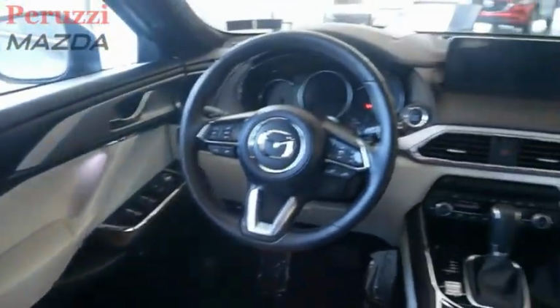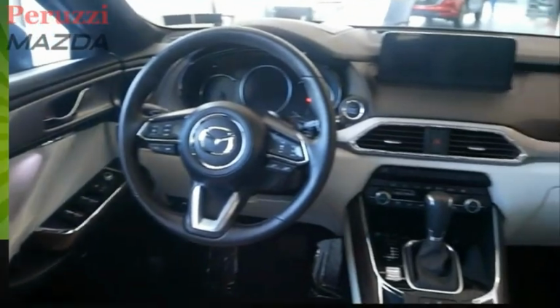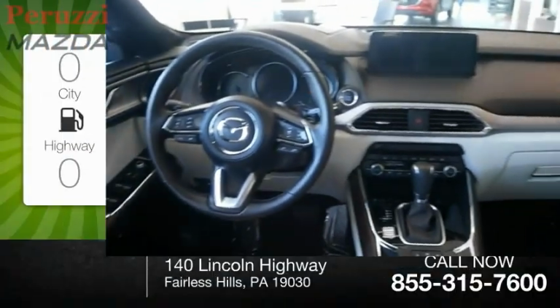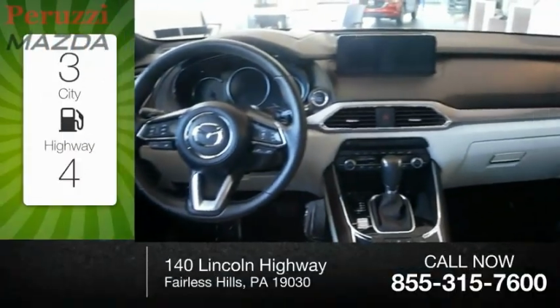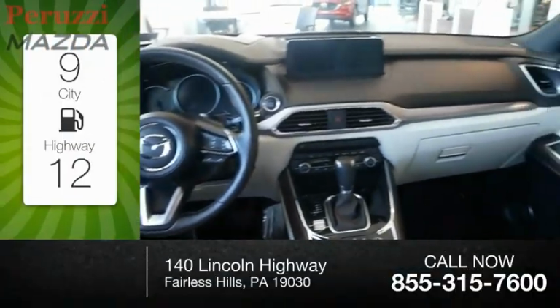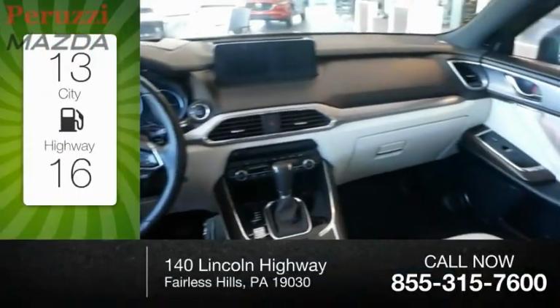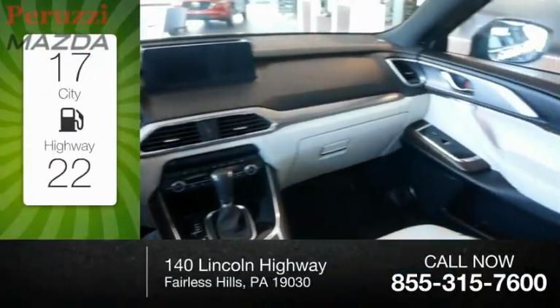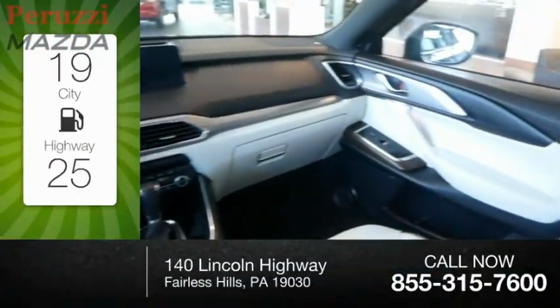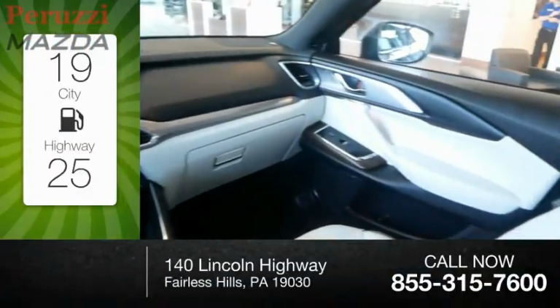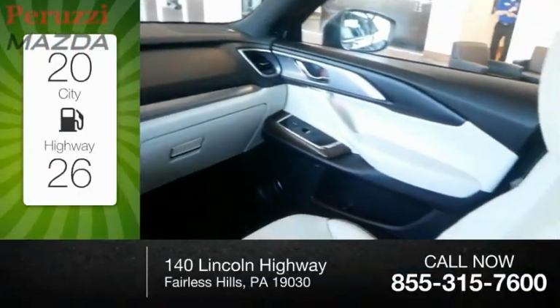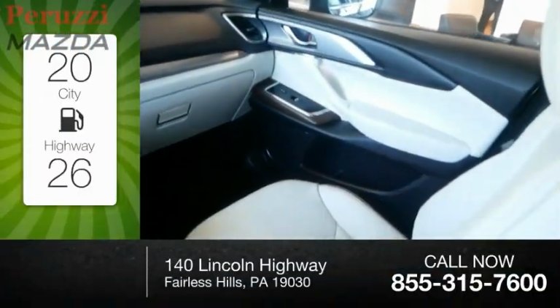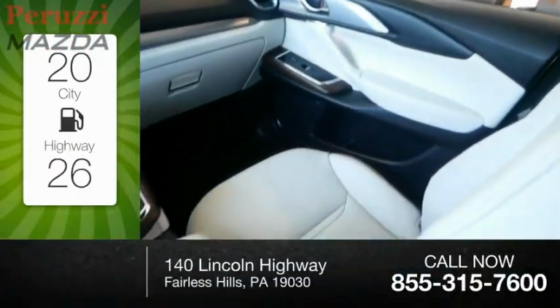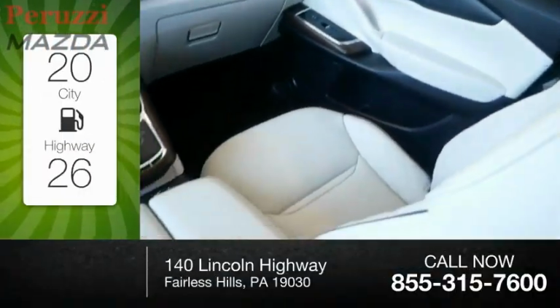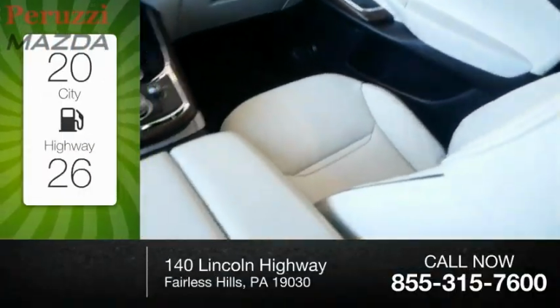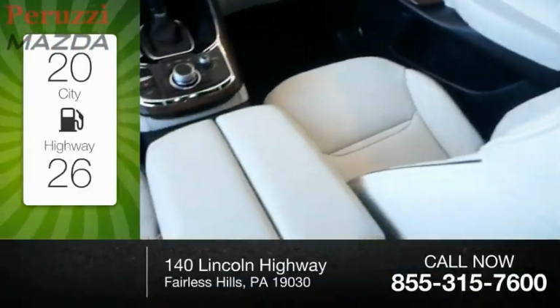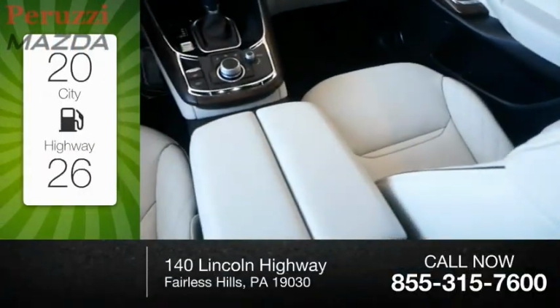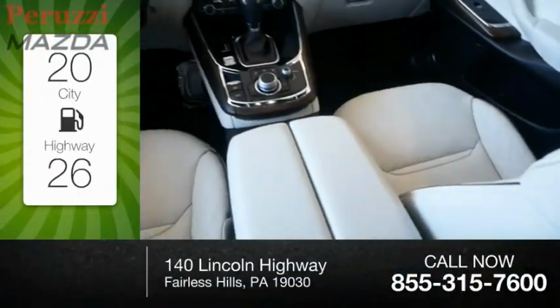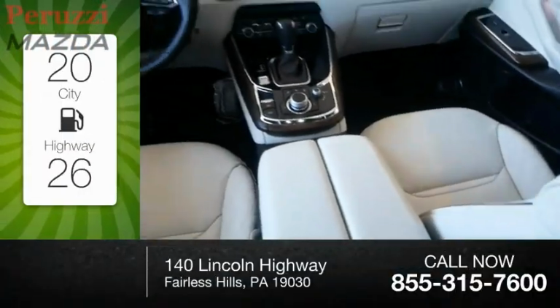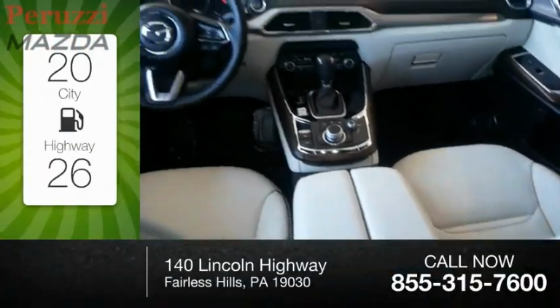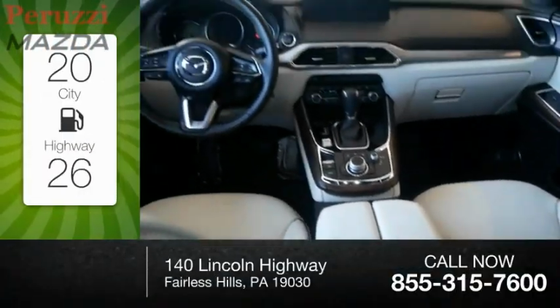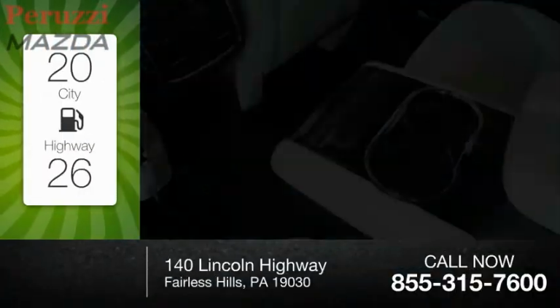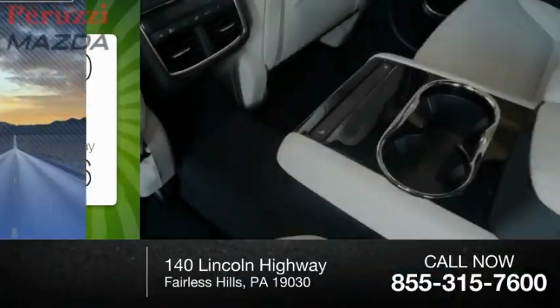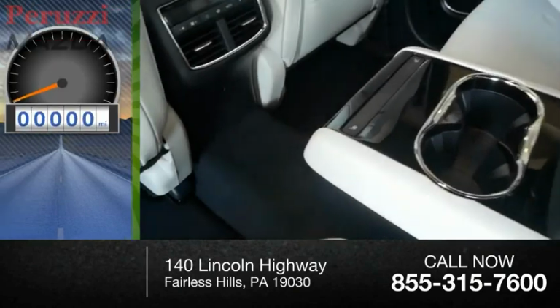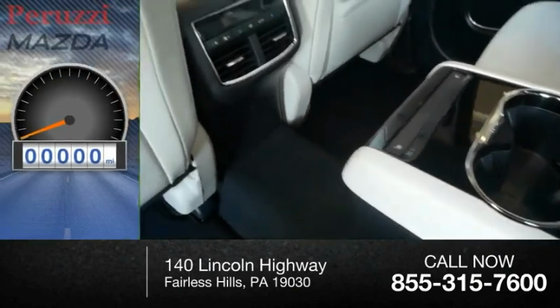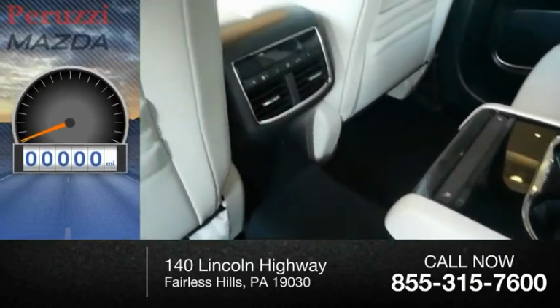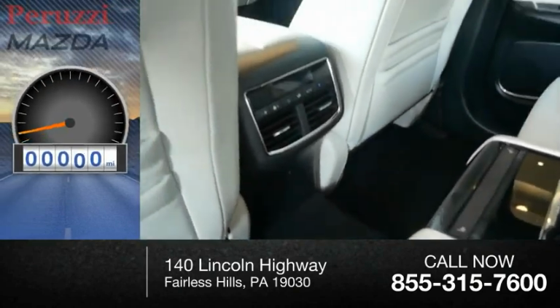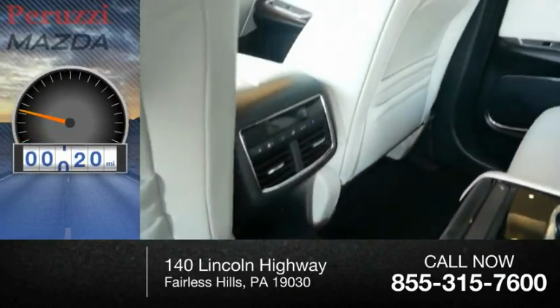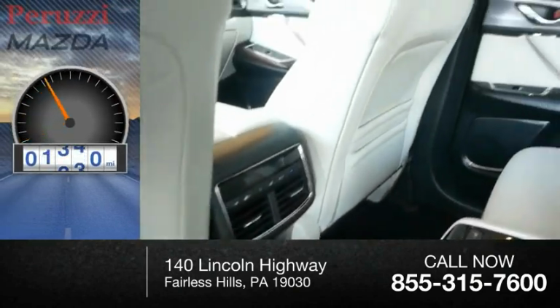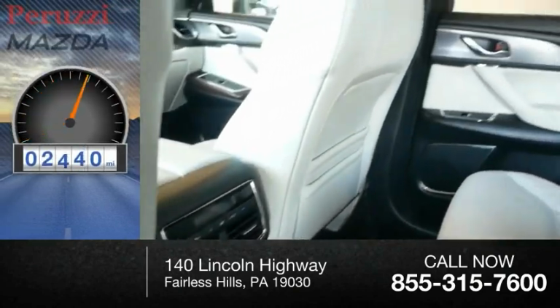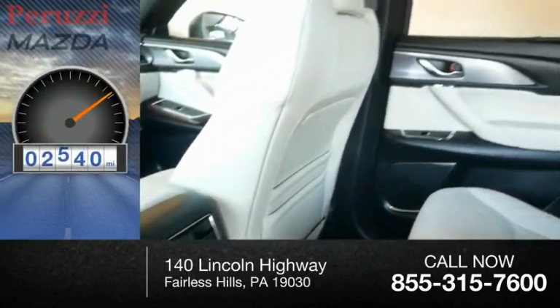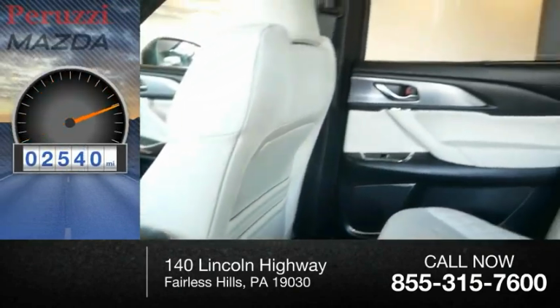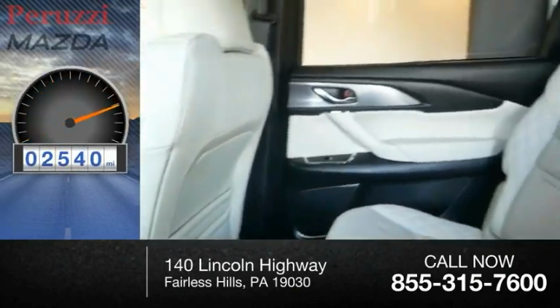Great fuel efficiency saves you money by requiring fewer trips to the gas station. This vehicle has less than 3,000 miles.